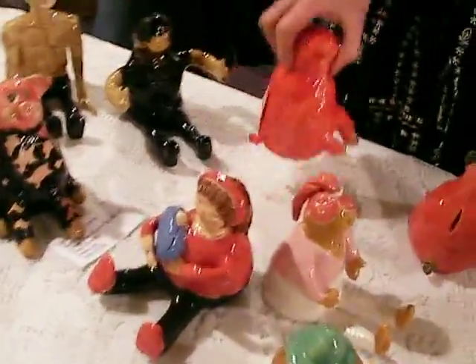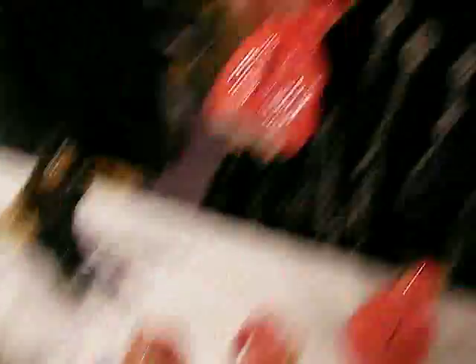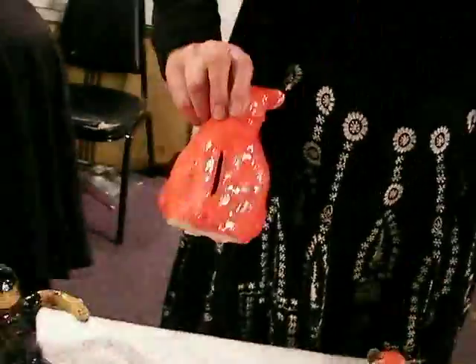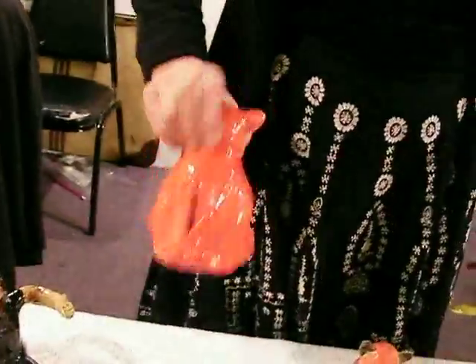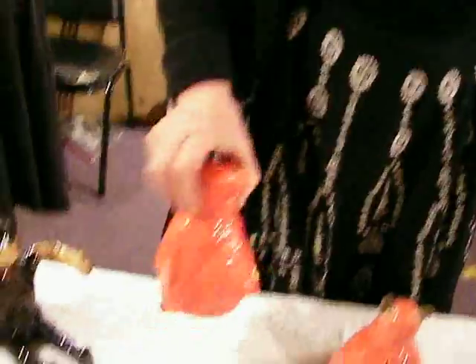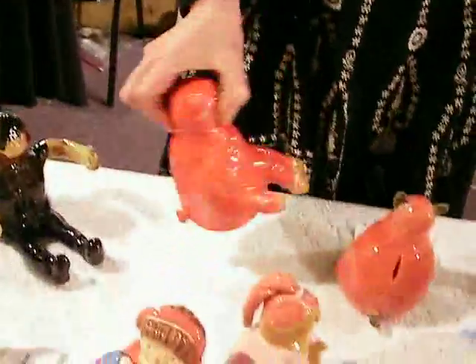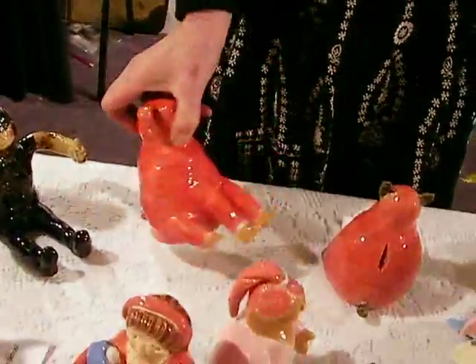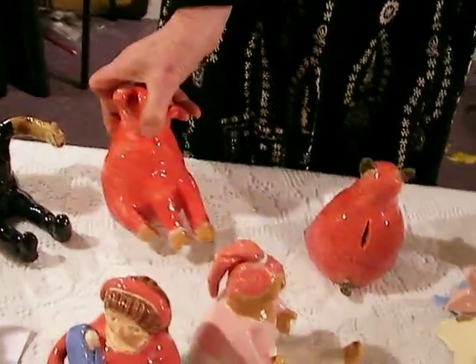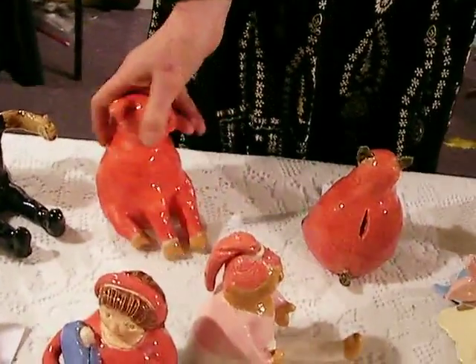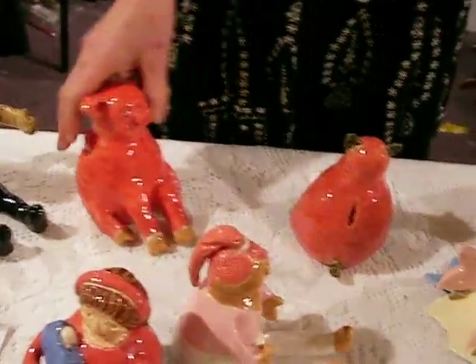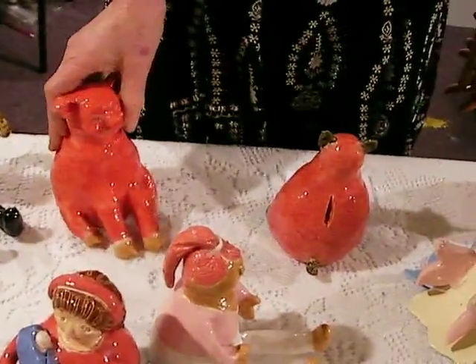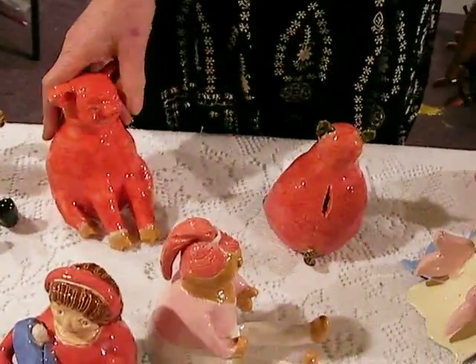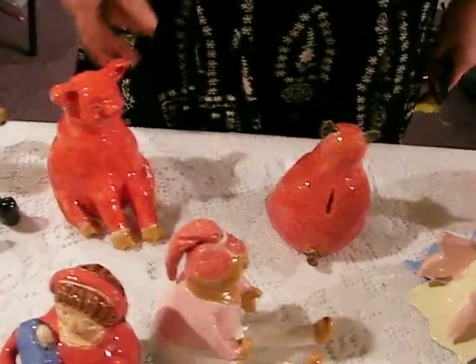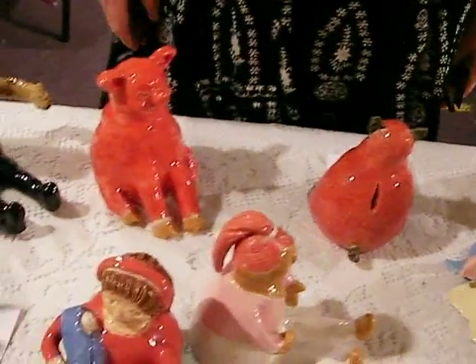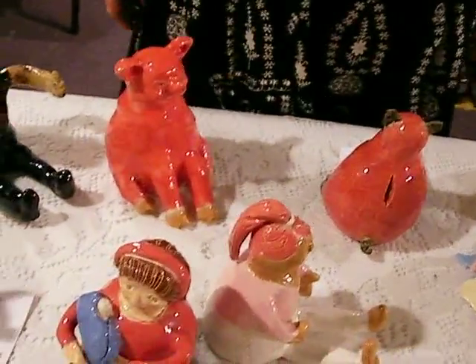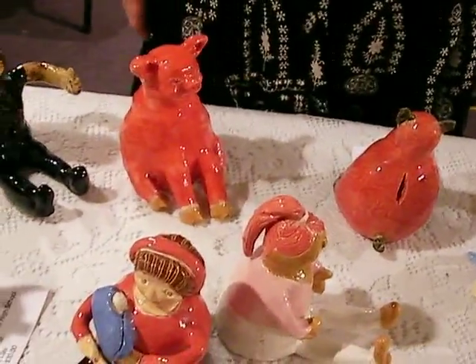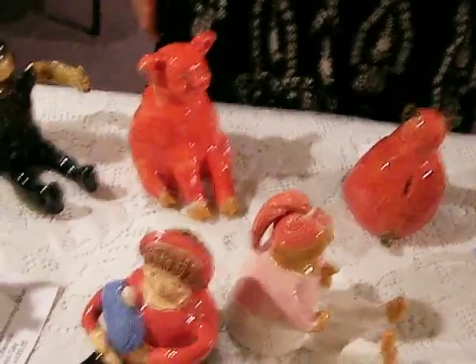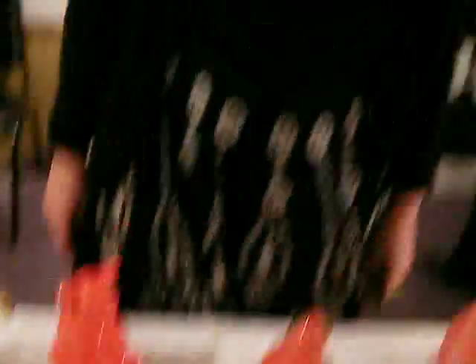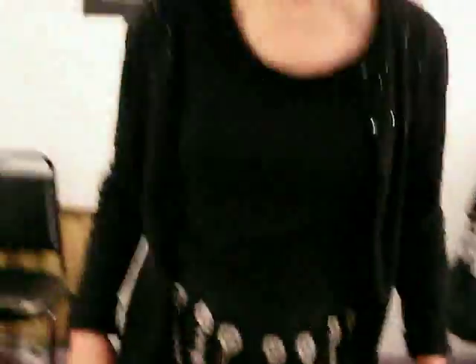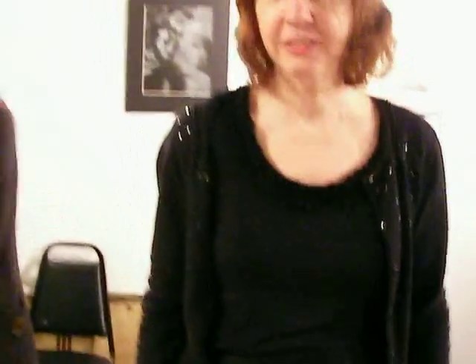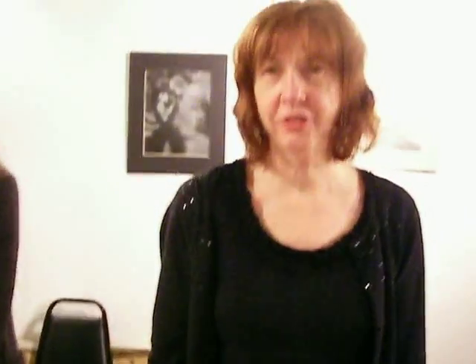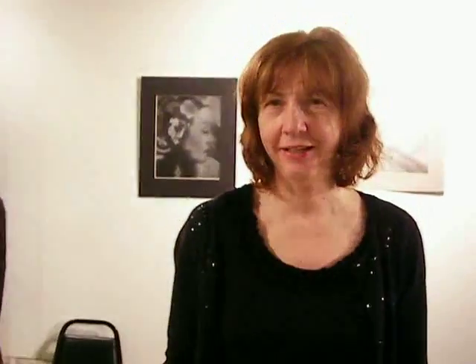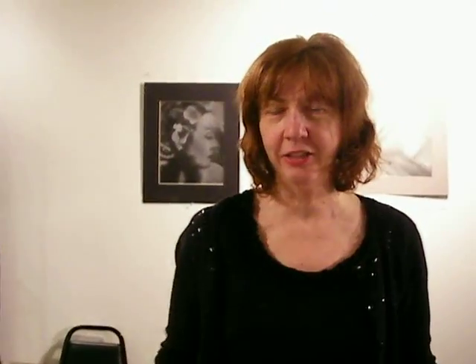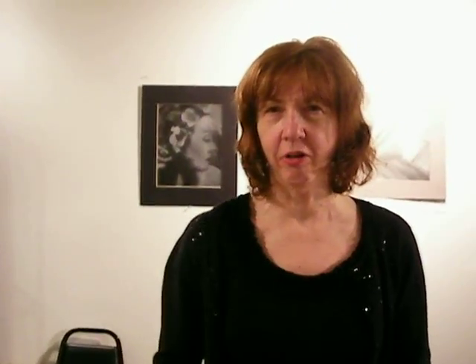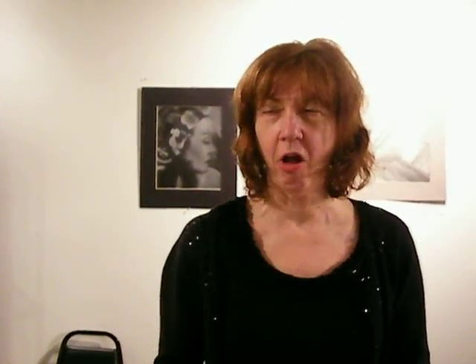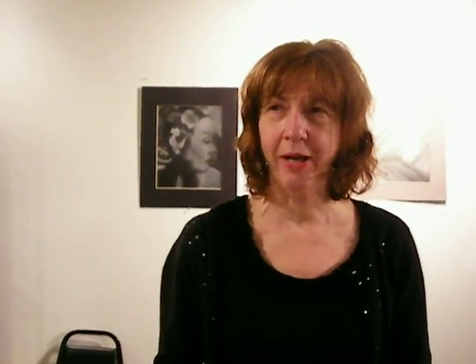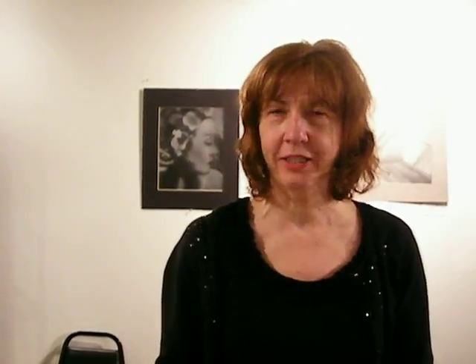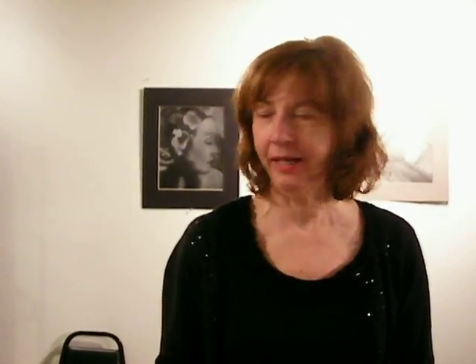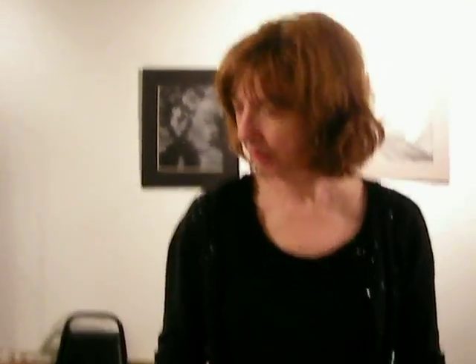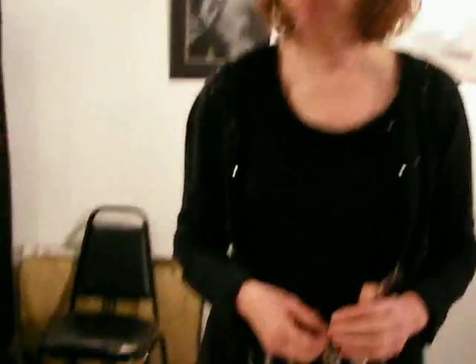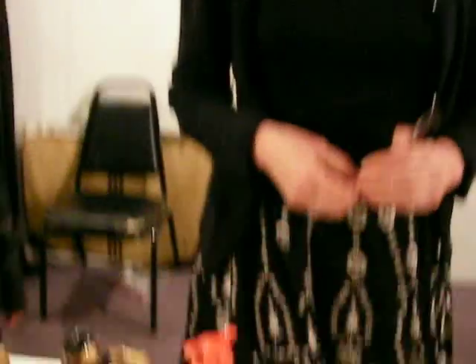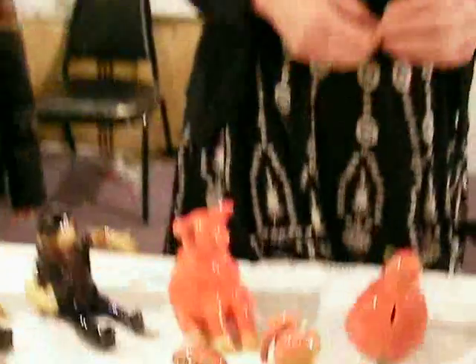And then we have the pinch pot piggies — some of them are banks and some are not. This one has a slot for money. Pinch pot means it's a certain hand-building technique where you hollow out the clay.